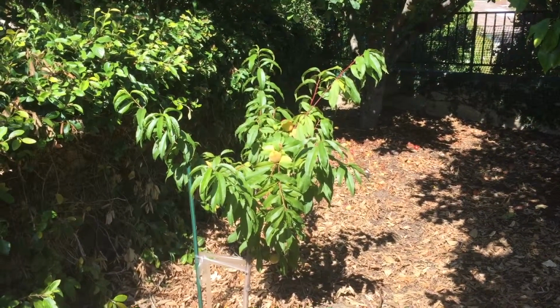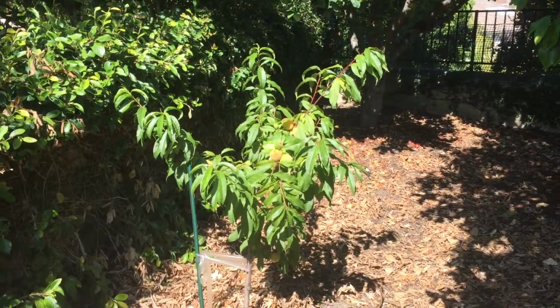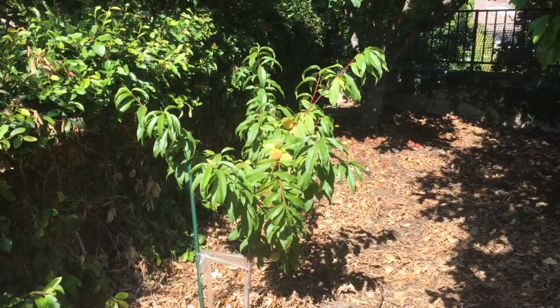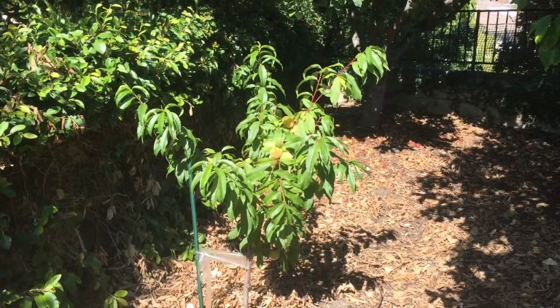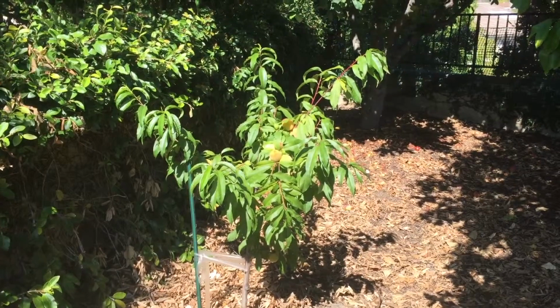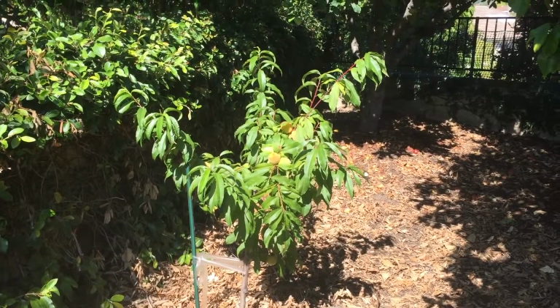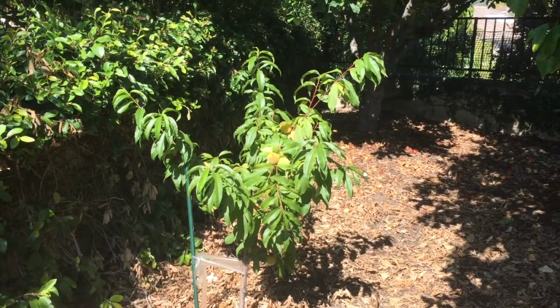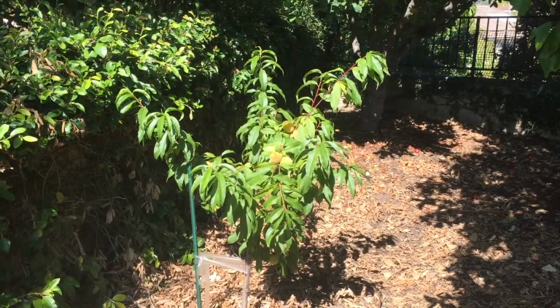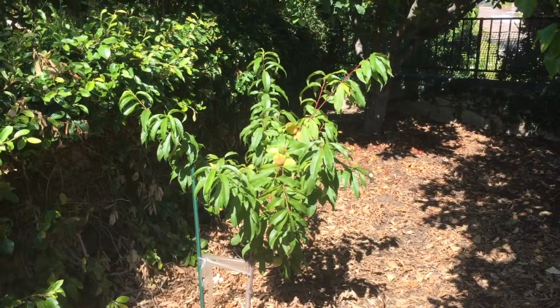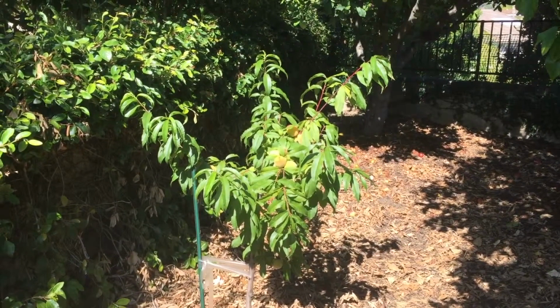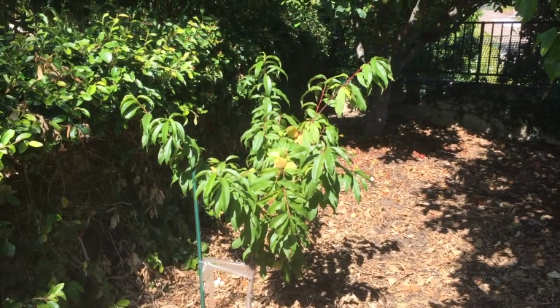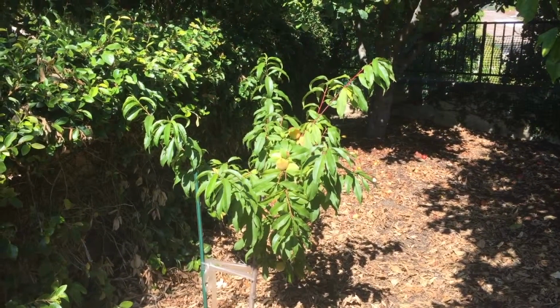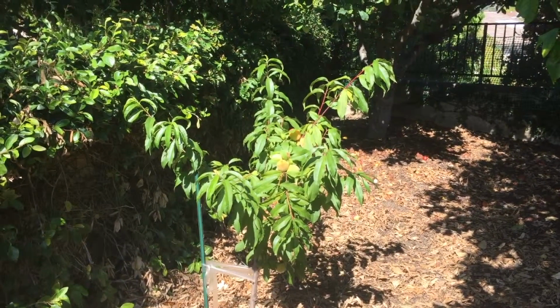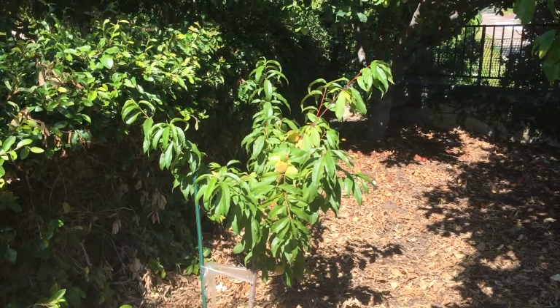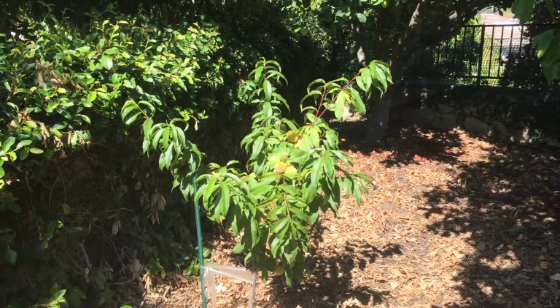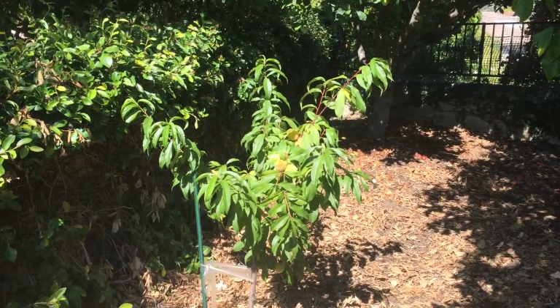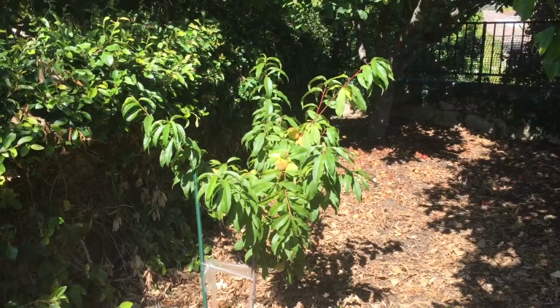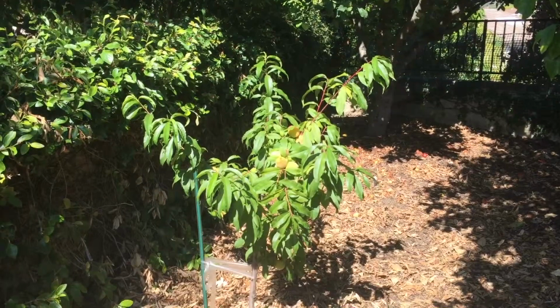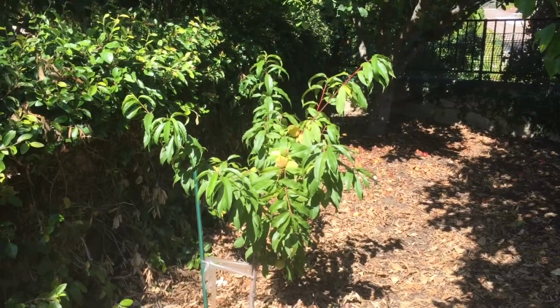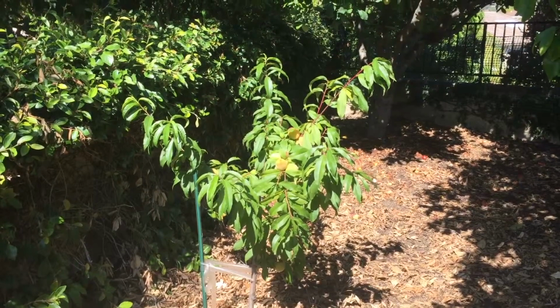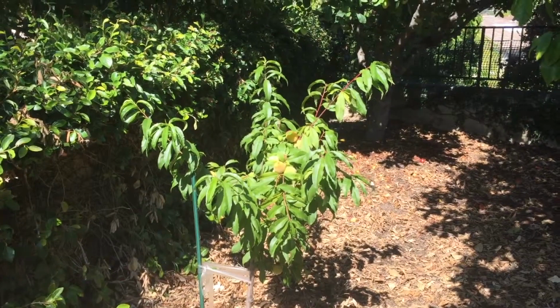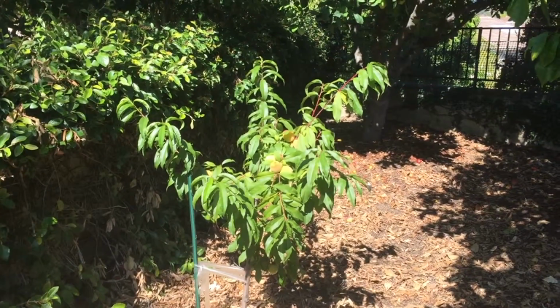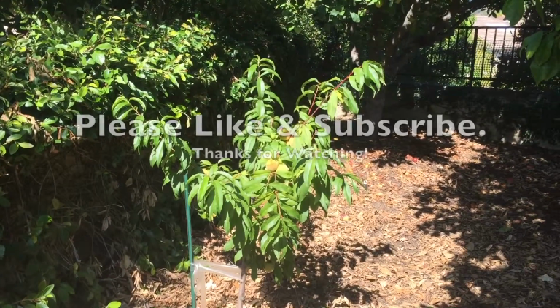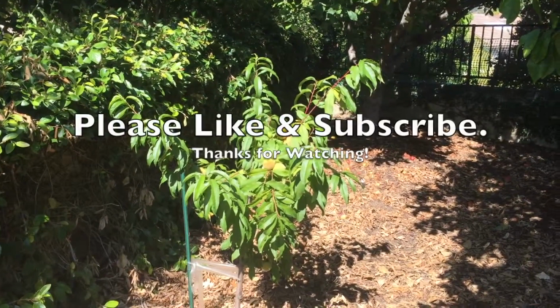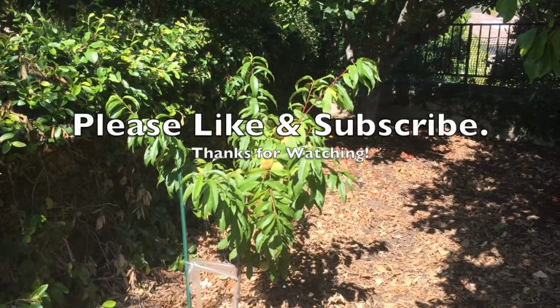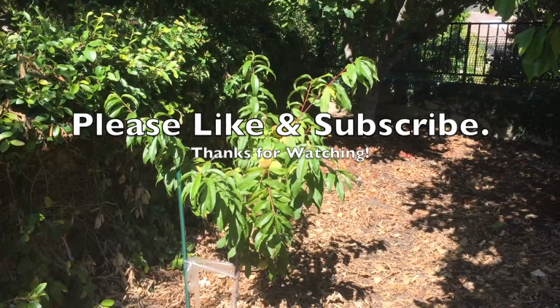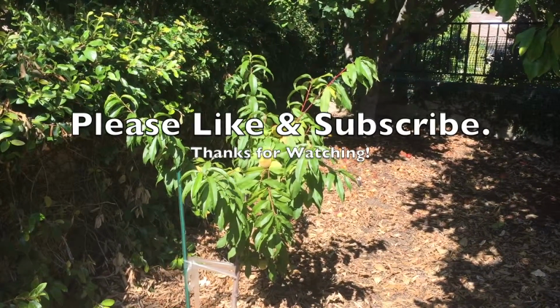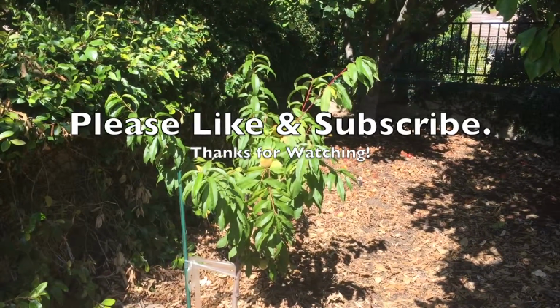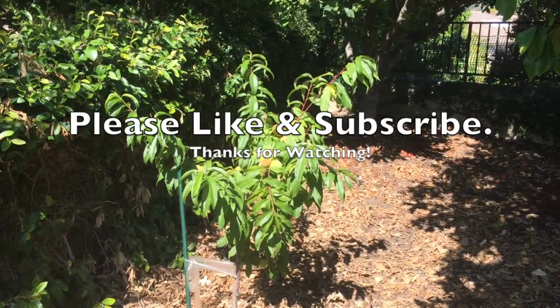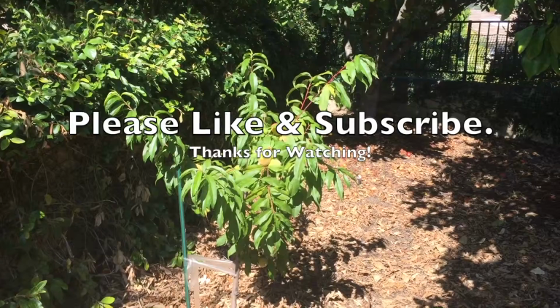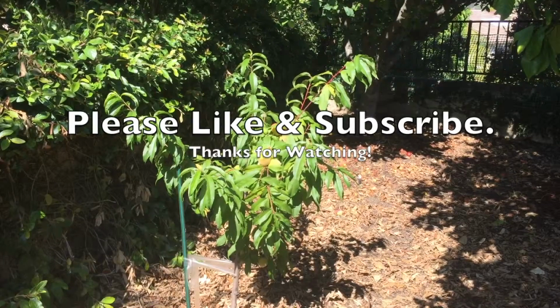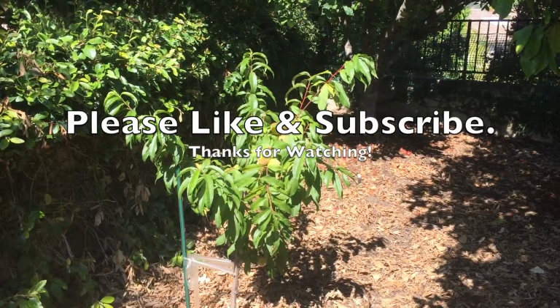So another couple of weeks we'll be able to harvest some fruit off of this. We did get a couple of them last year — first year that it fruited, they were small — but this year is pretty good sized fruit. Looking forward to harvesting them, thanks for watching.